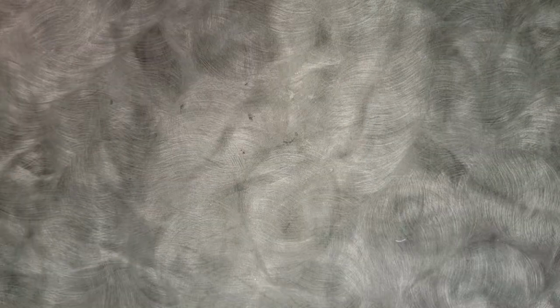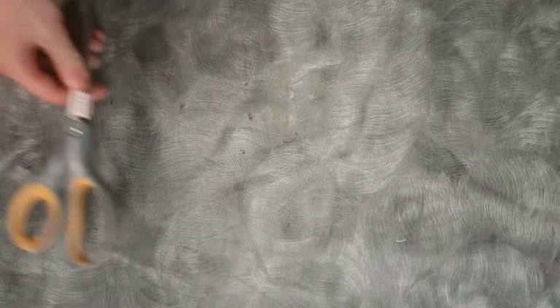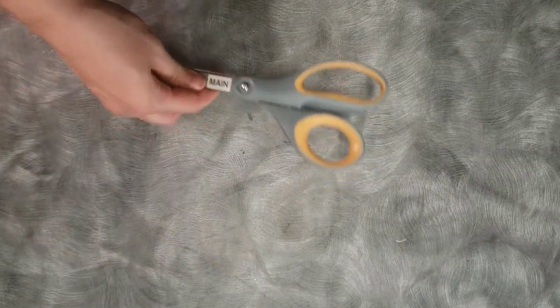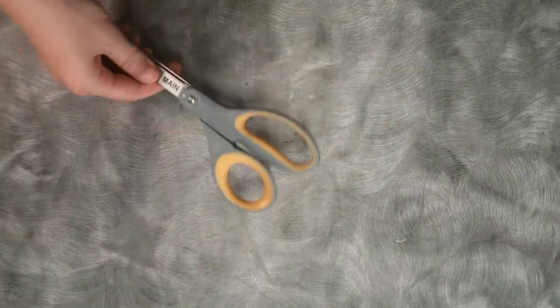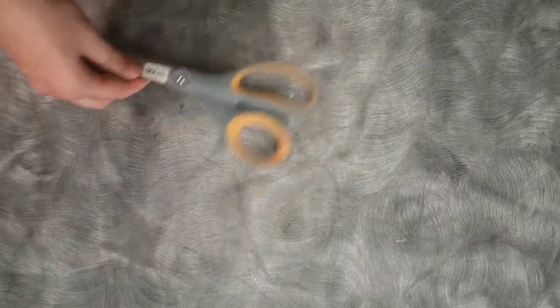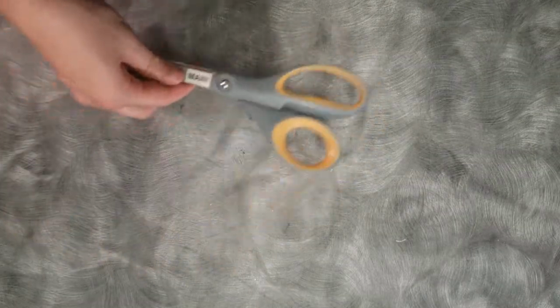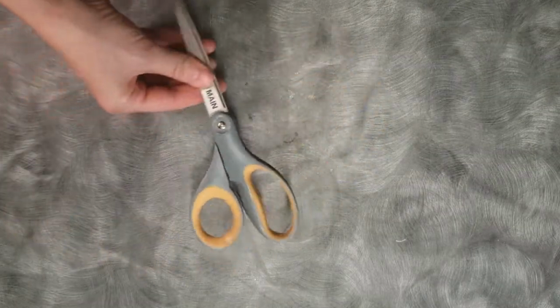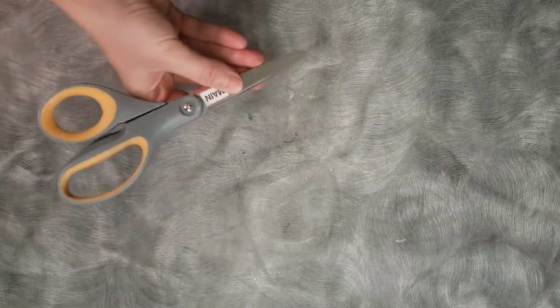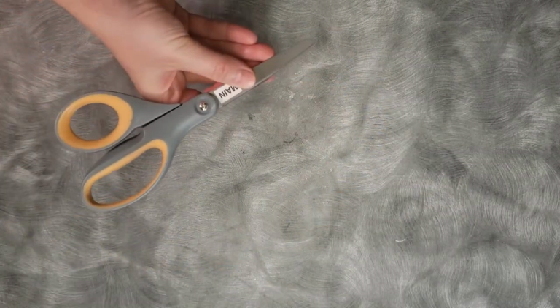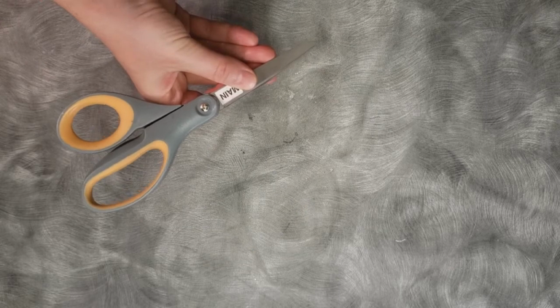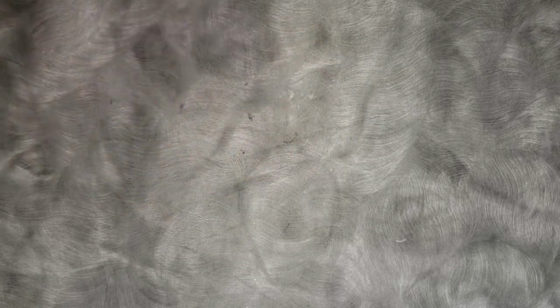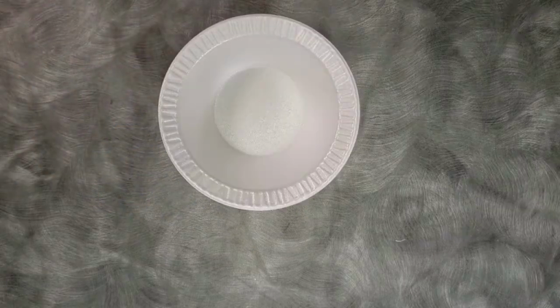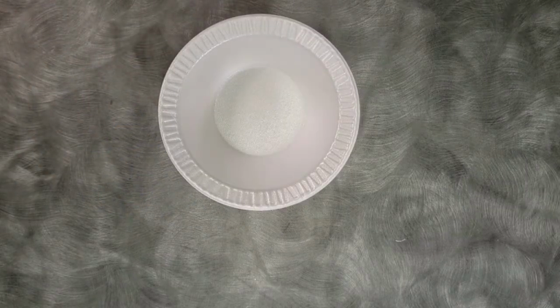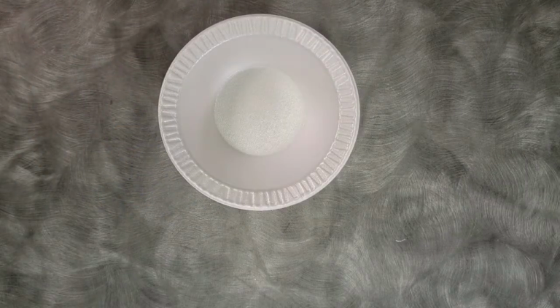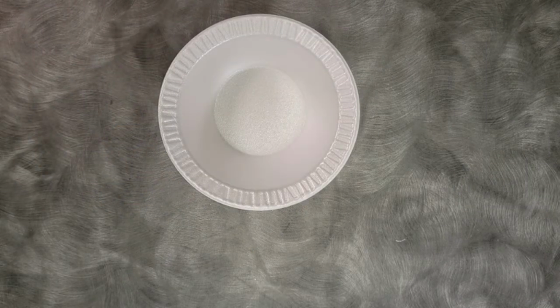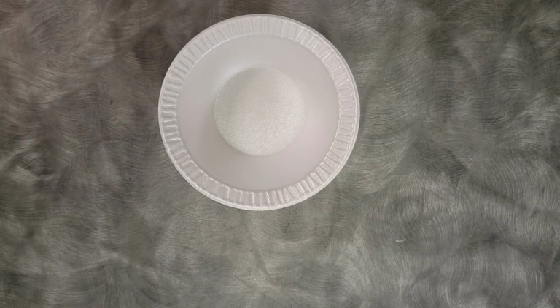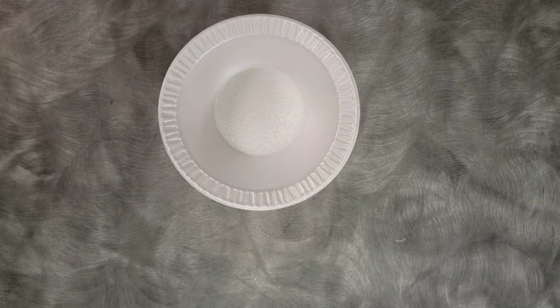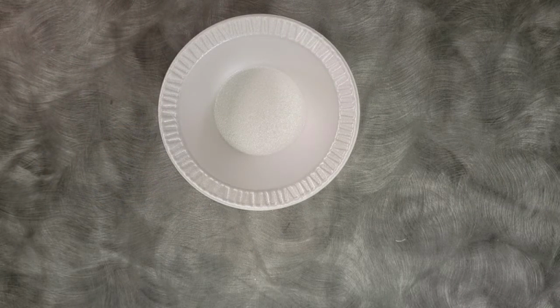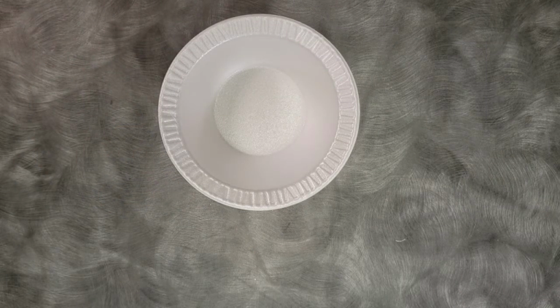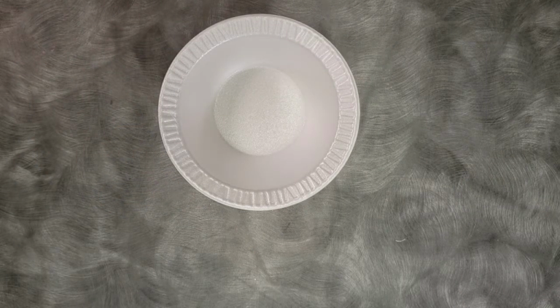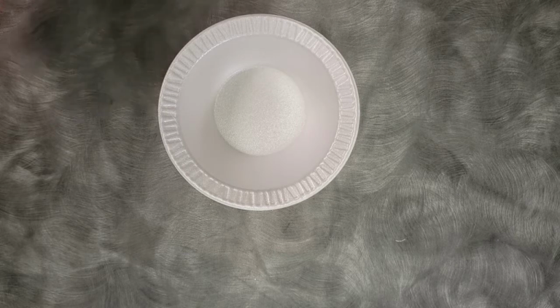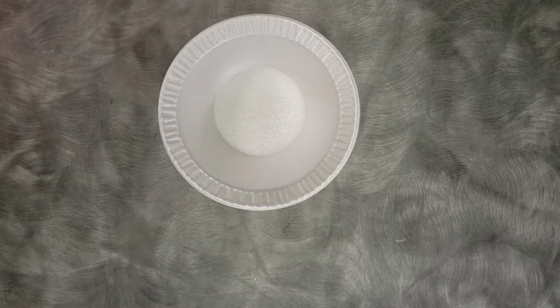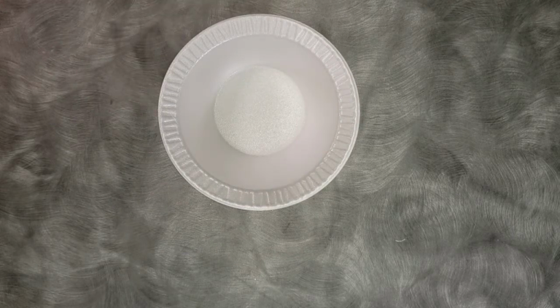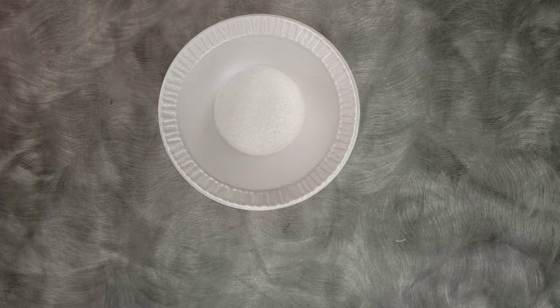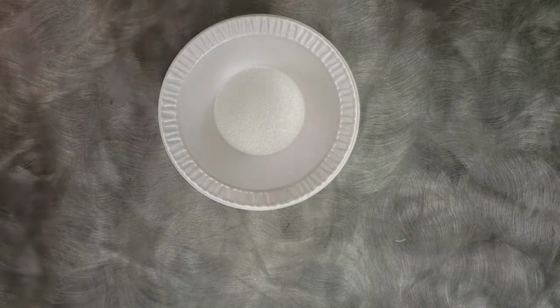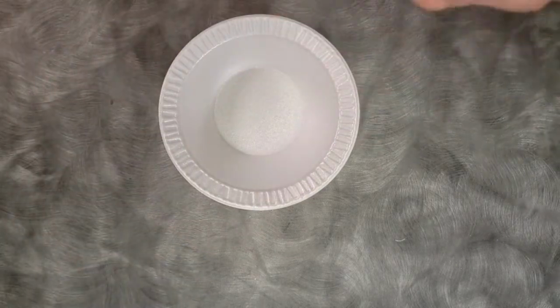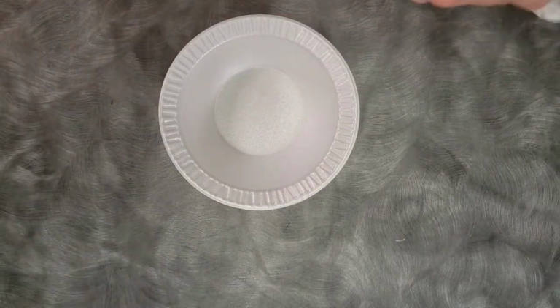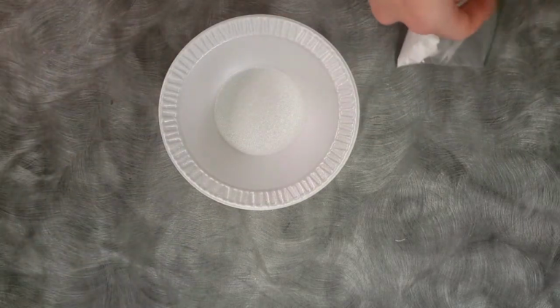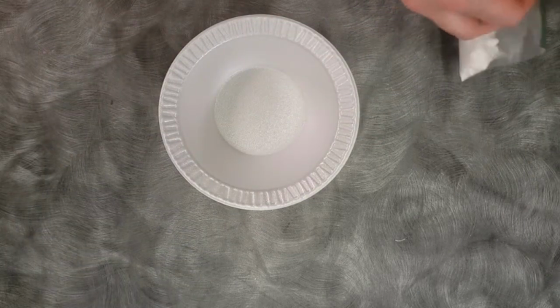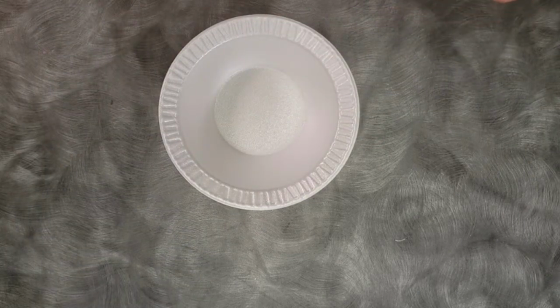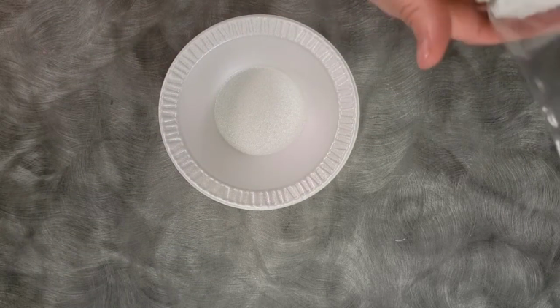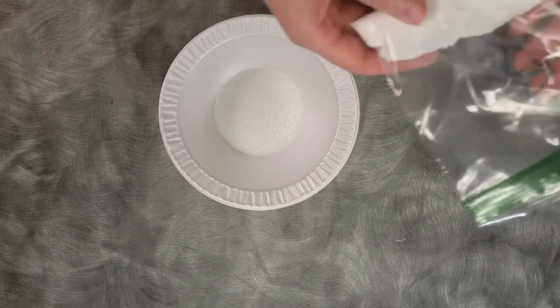You will also need a pair of scissors. In one of your bowls, add all three of the bagged powders: baking soda, cornstarch, and citric acid.